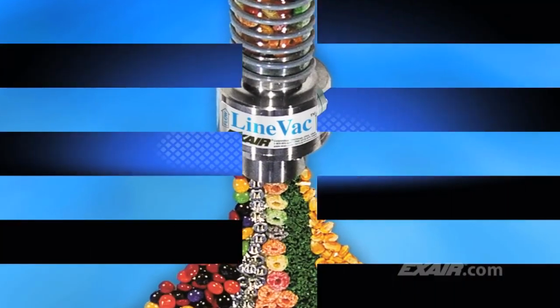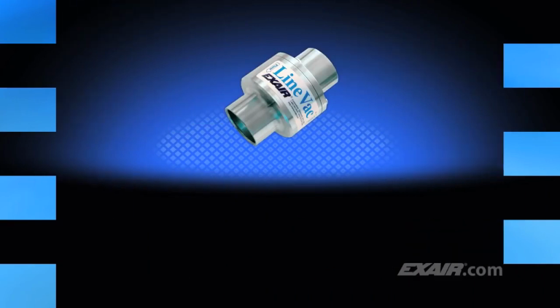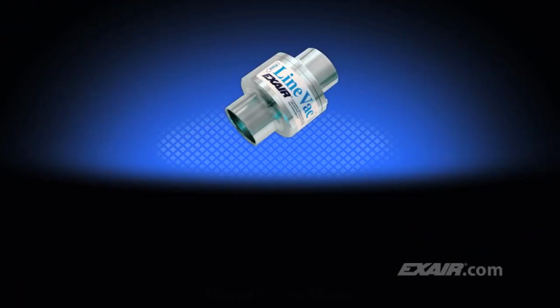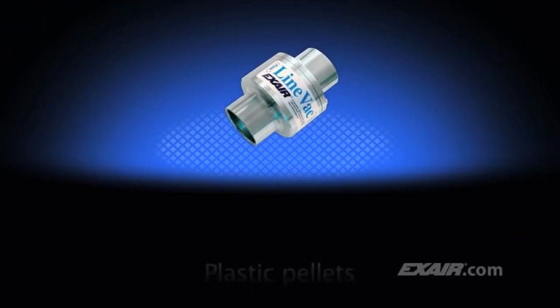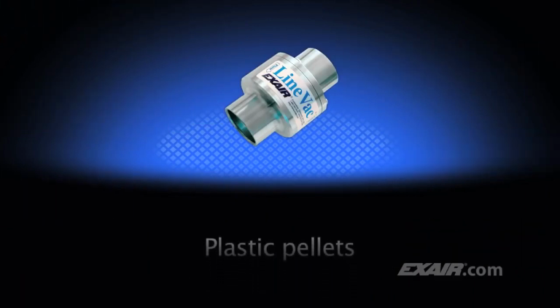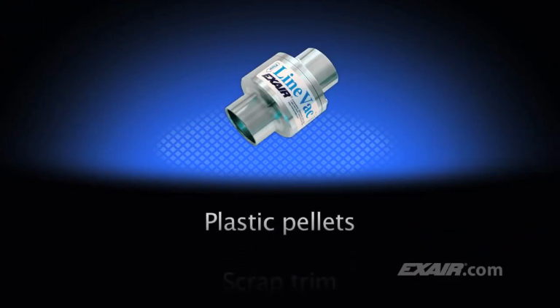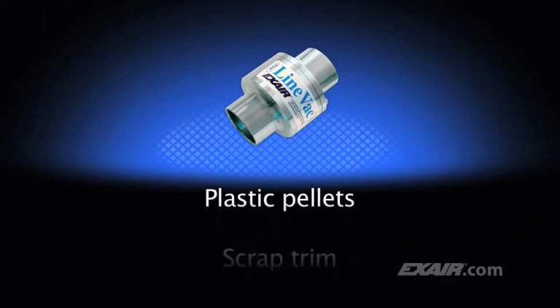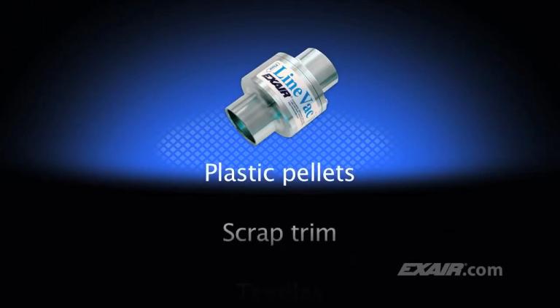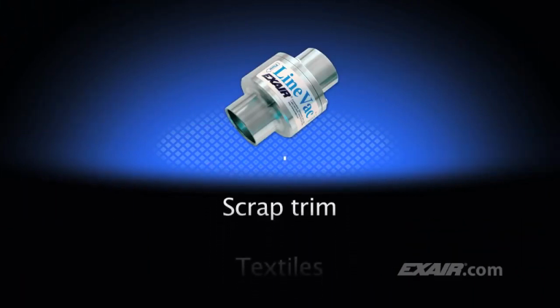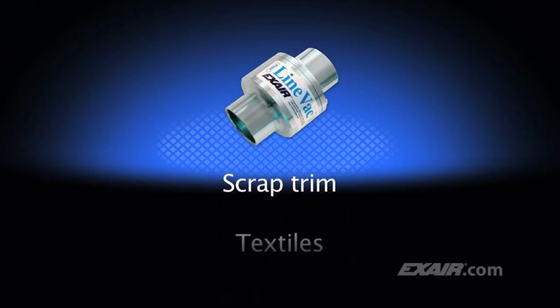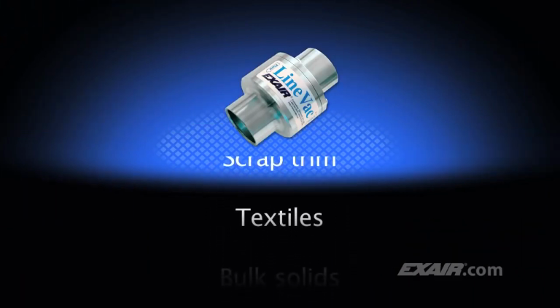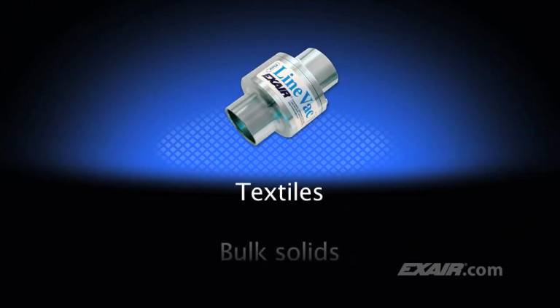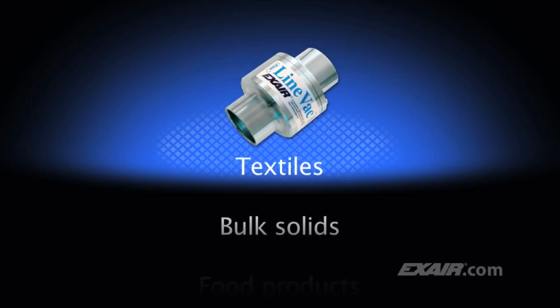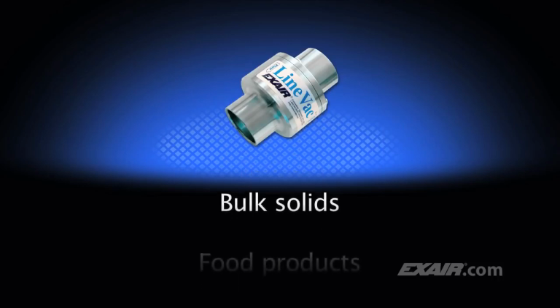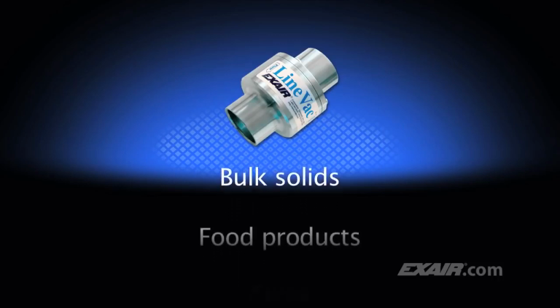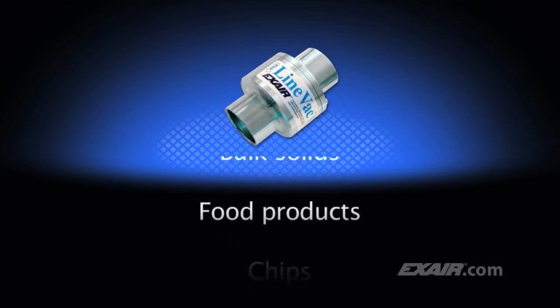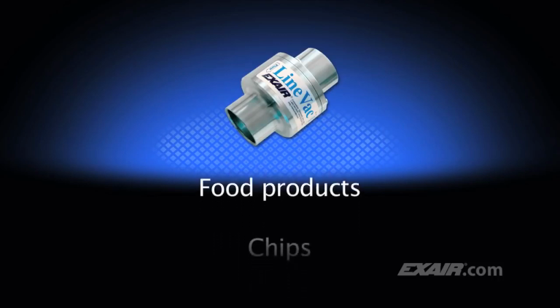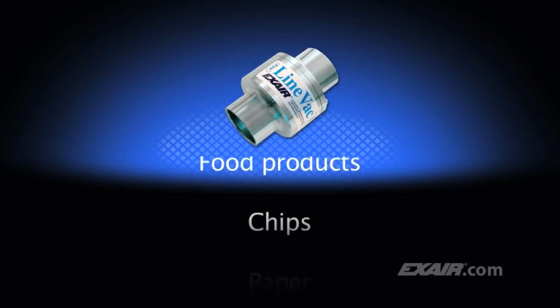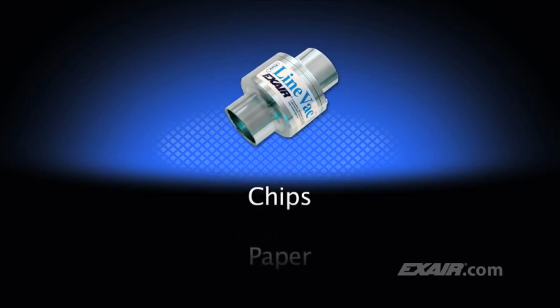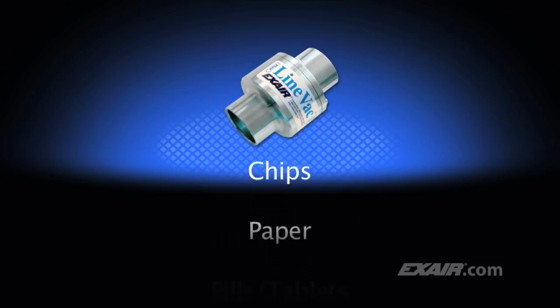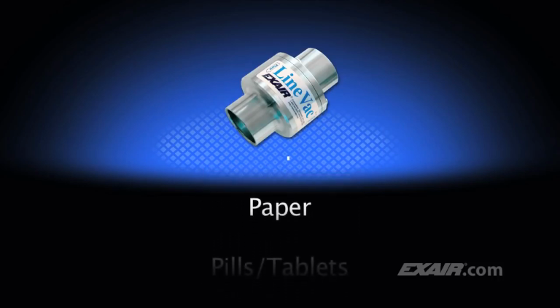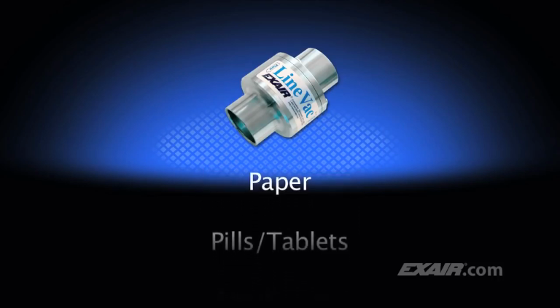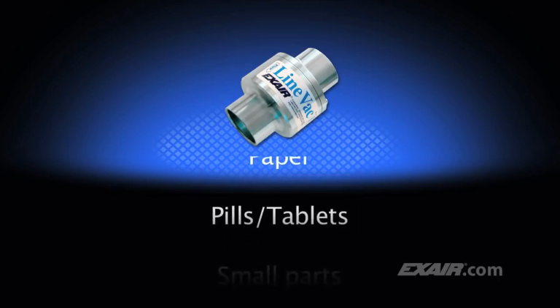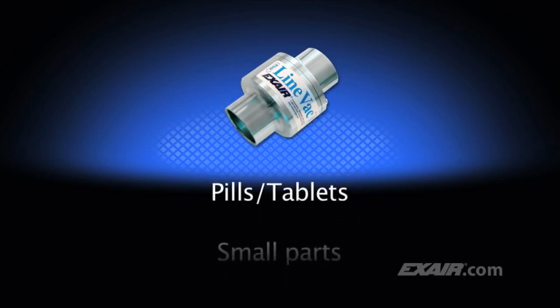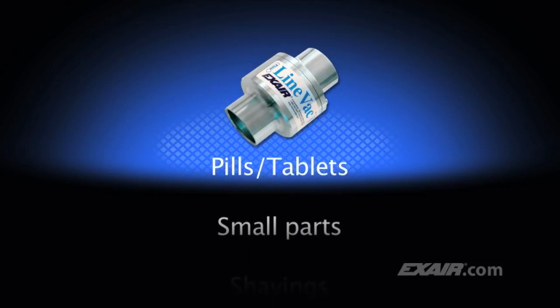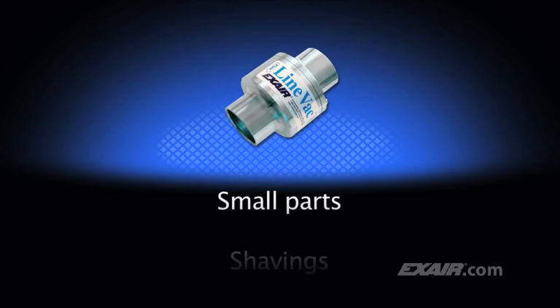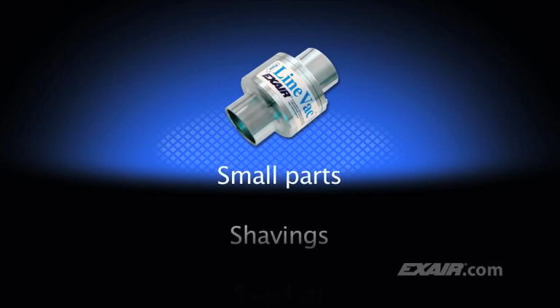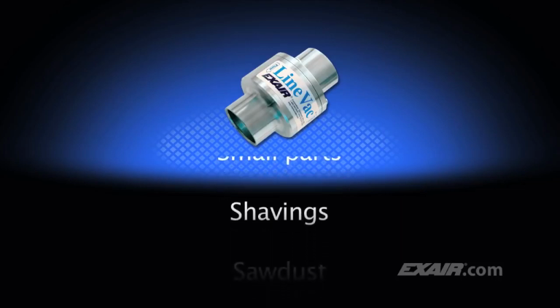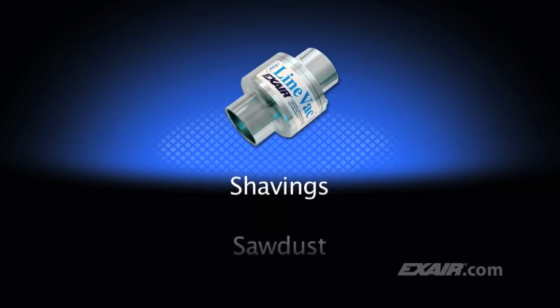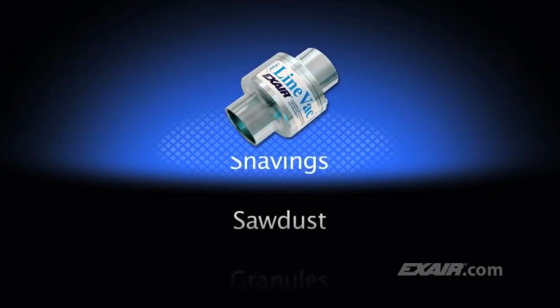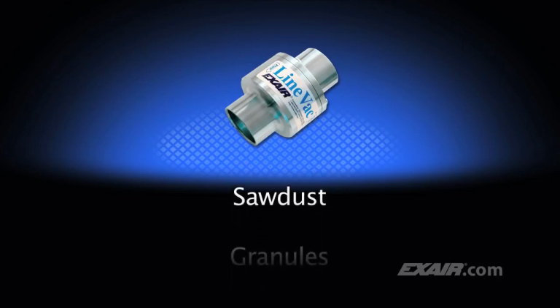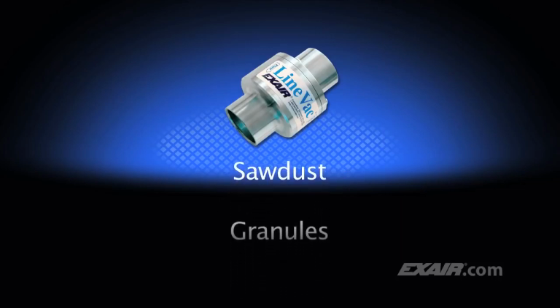Lineback provides a fast, low-cost way to convey plastic pellets, scrap trim, textiles, bulk solids, food products, chips, paper, pills and tablets, small parts, shavings, sawdust, and granules.